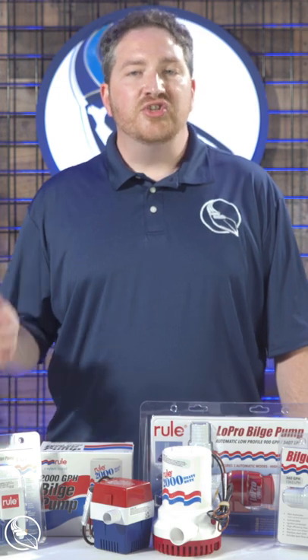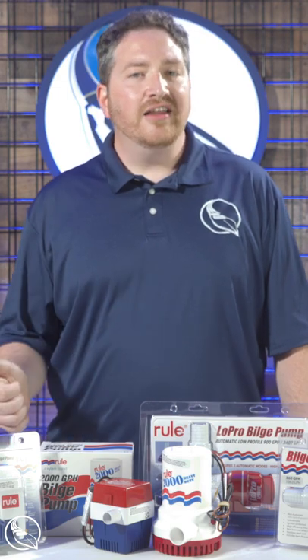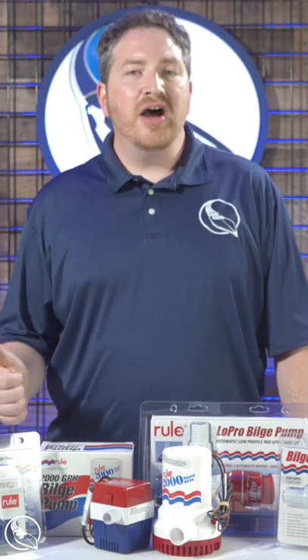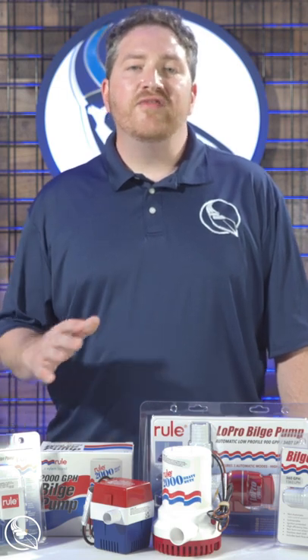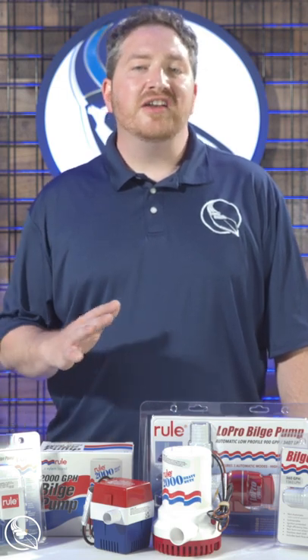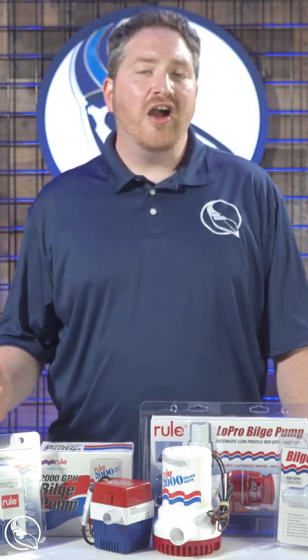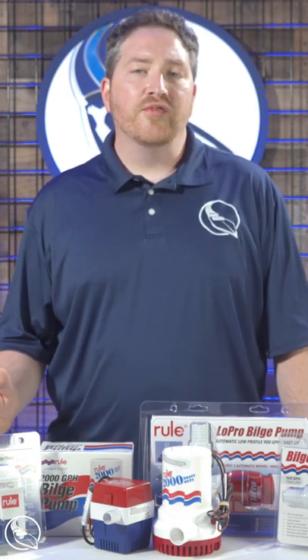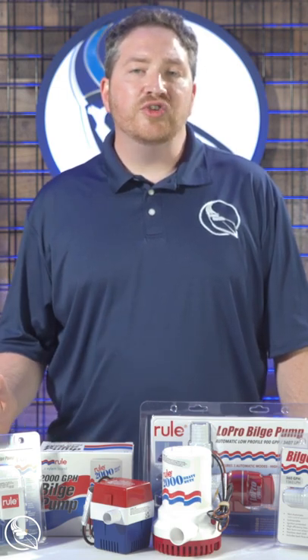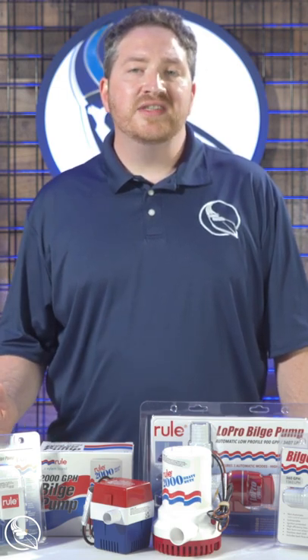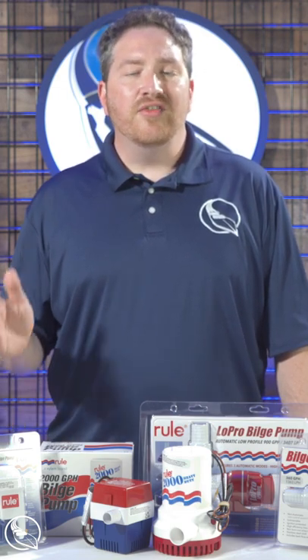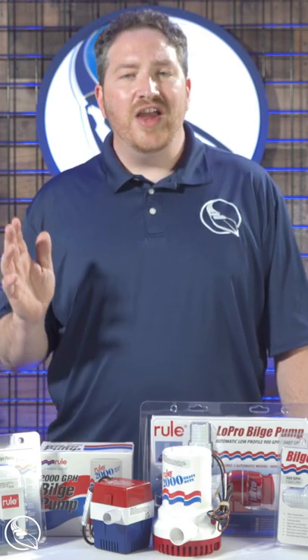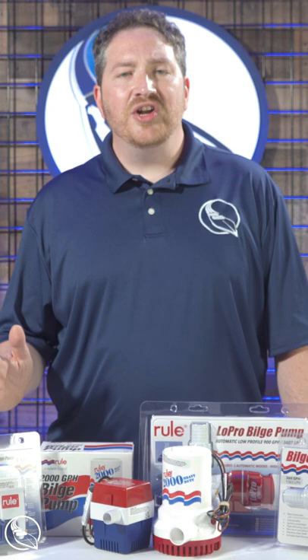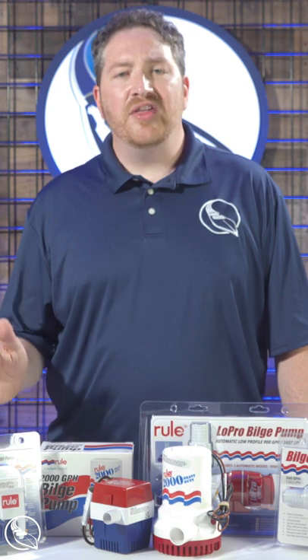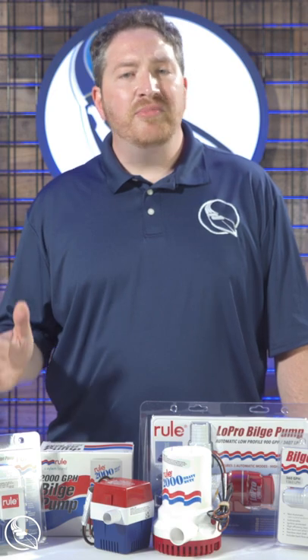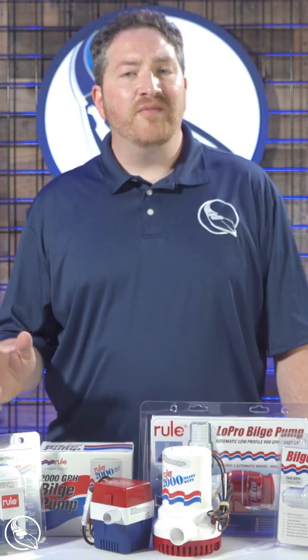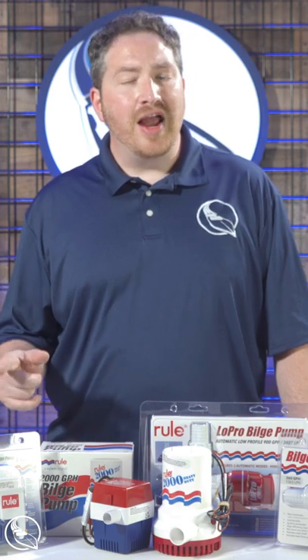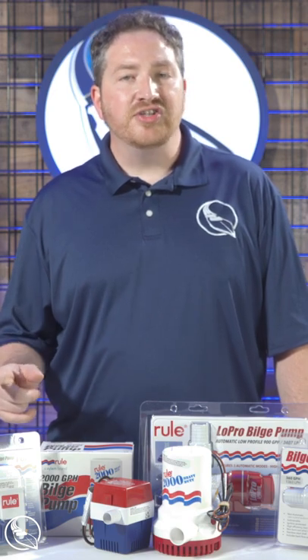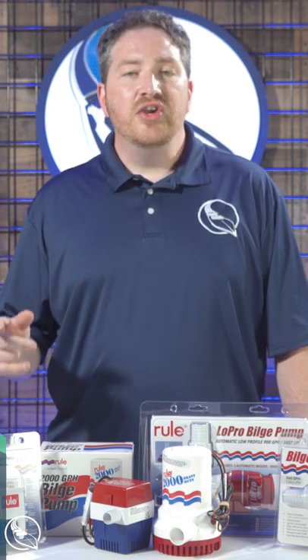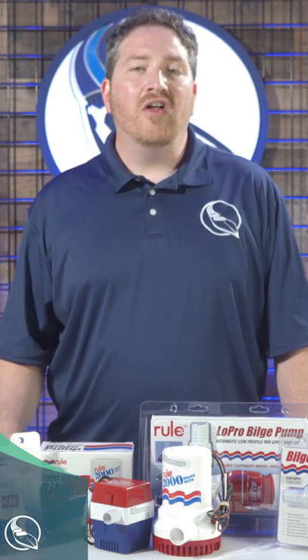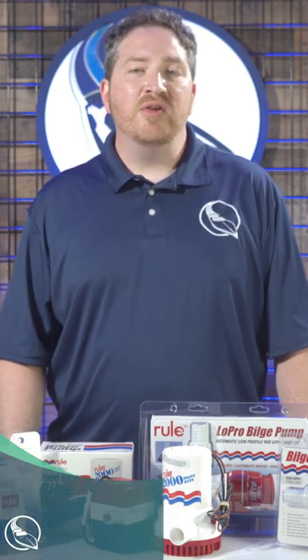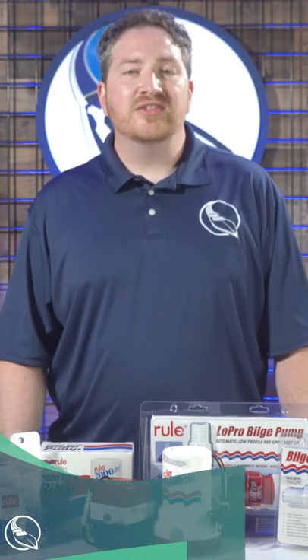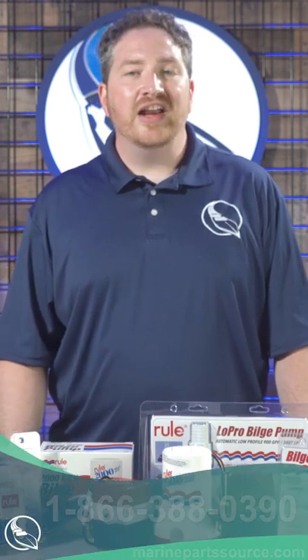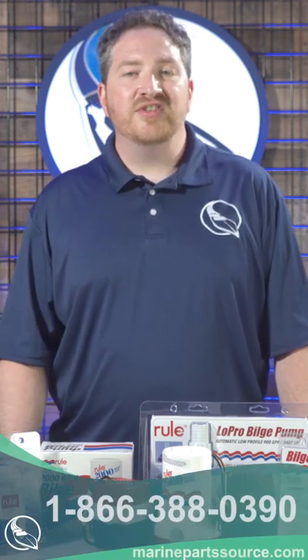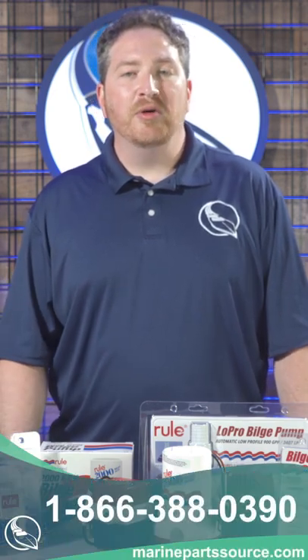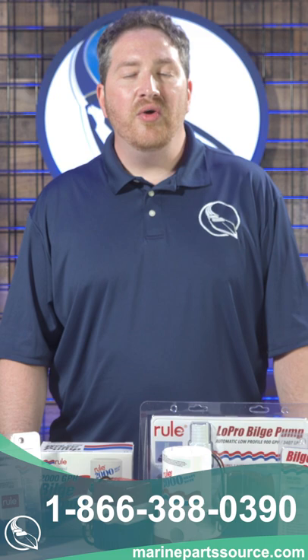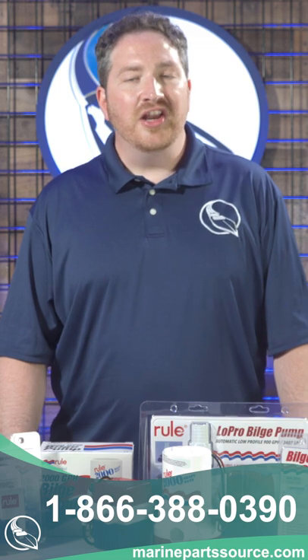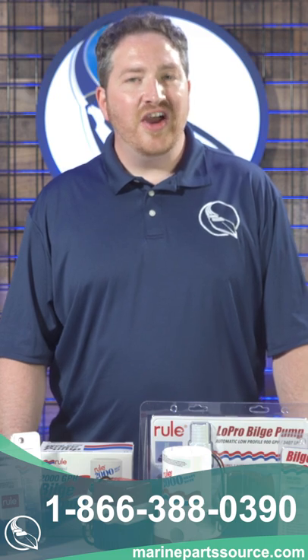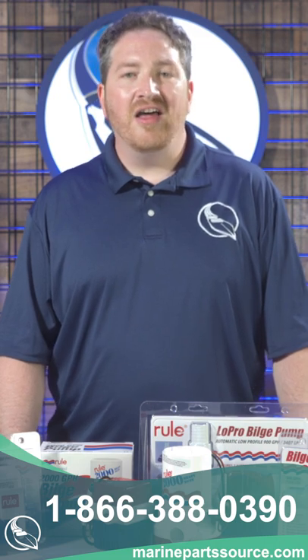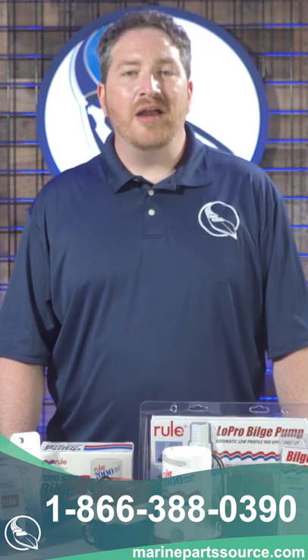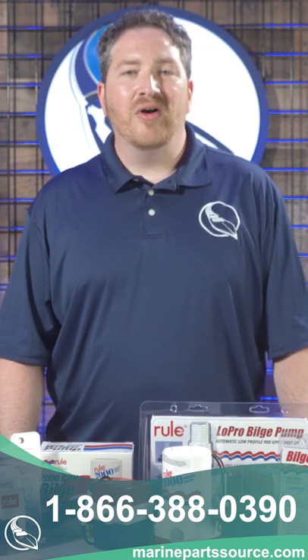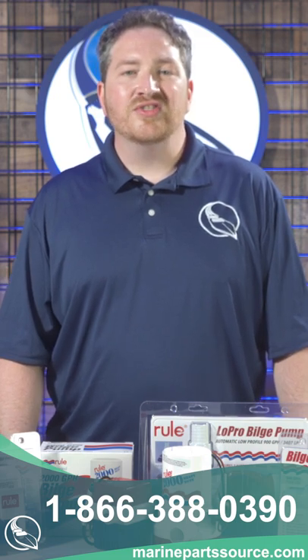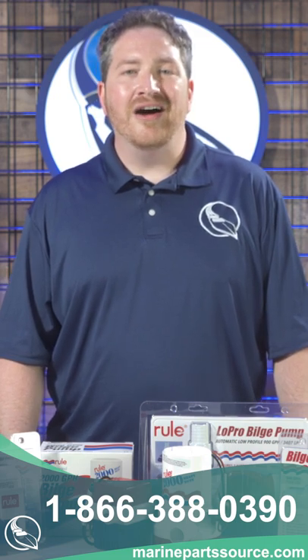Just check the link above and you can find our entire offering of Ruhl bilge pumps. And of course if you have any questions about the right bilge pump for your application, you can call our ABYC certified experts at the number below. You can always find us online at MarinePartsSource.com.